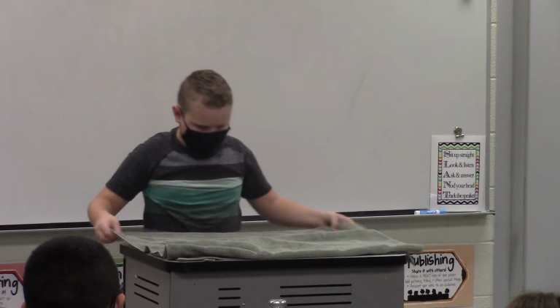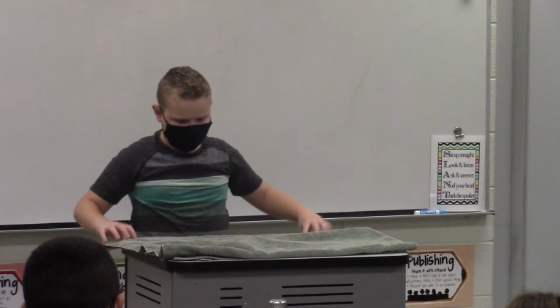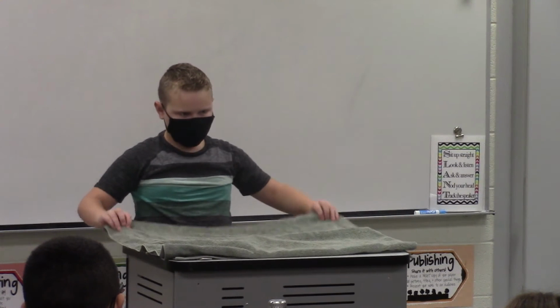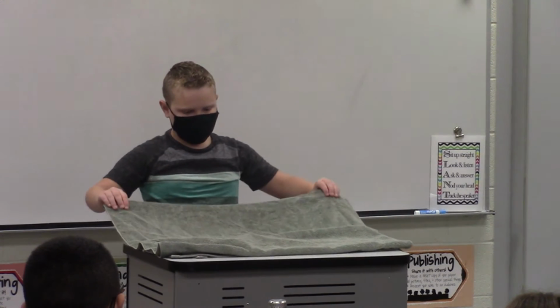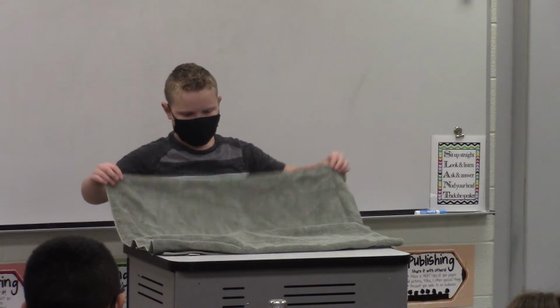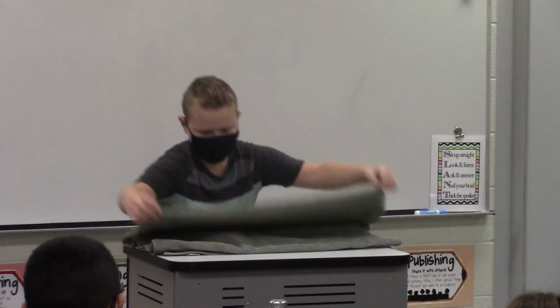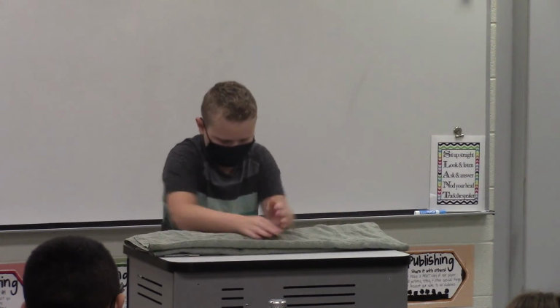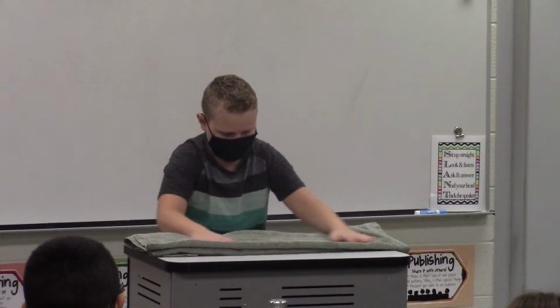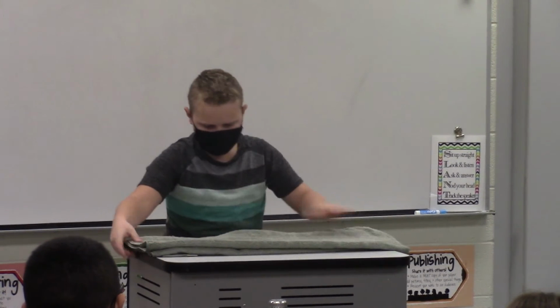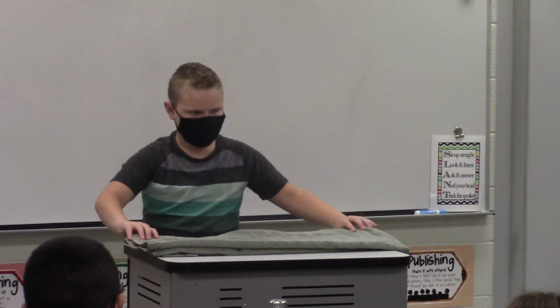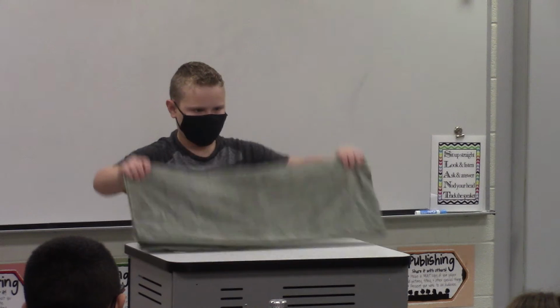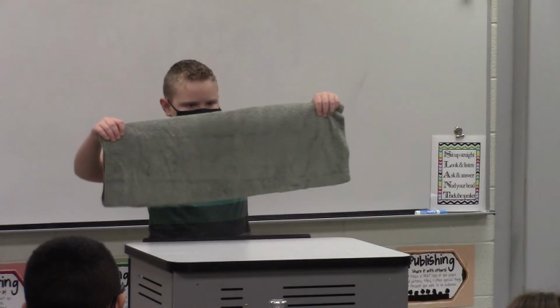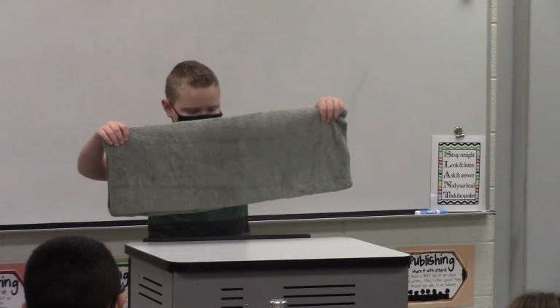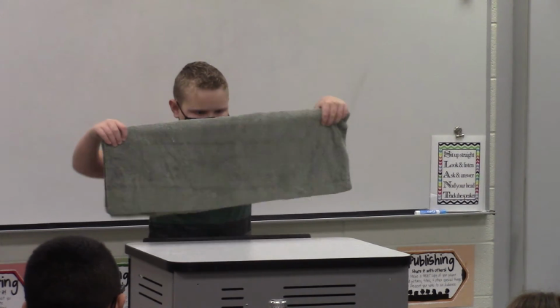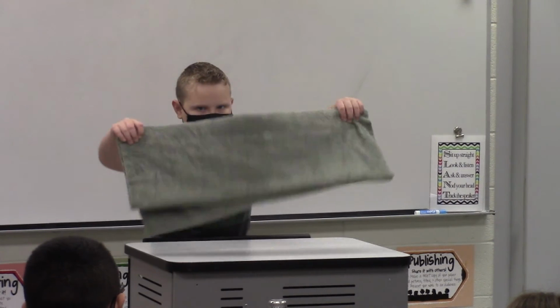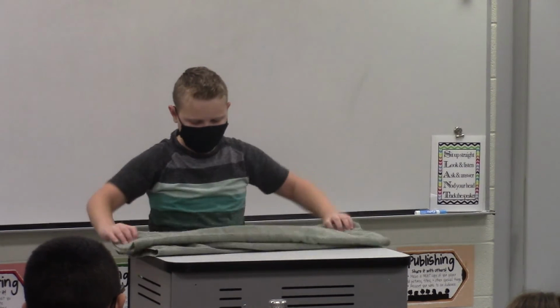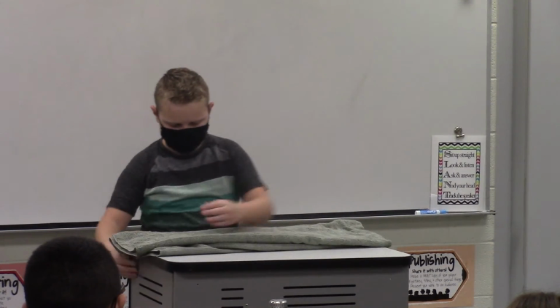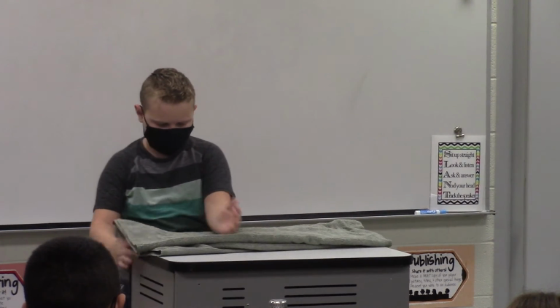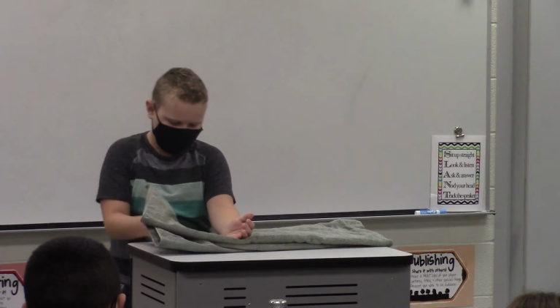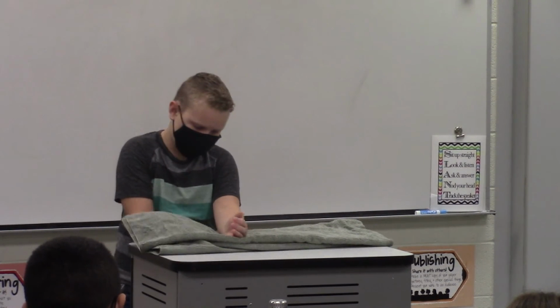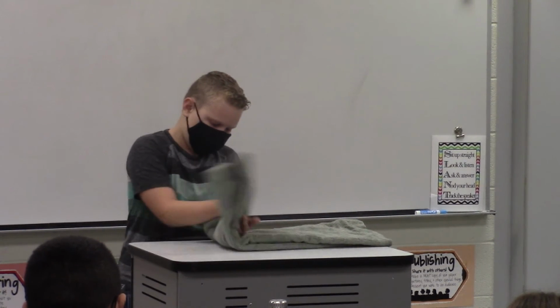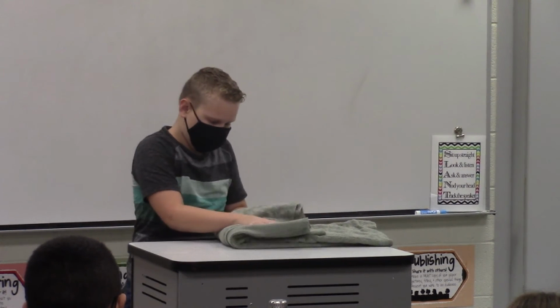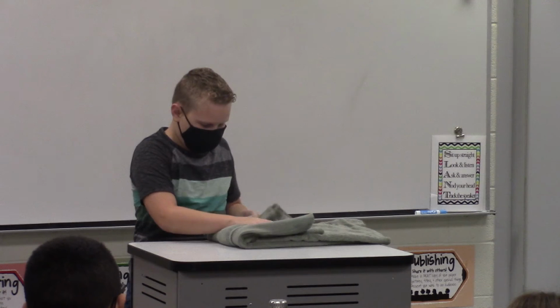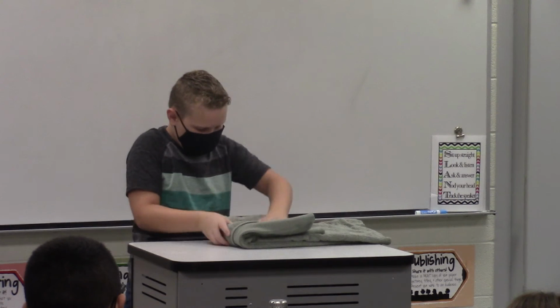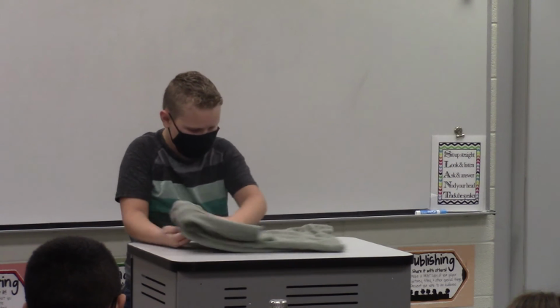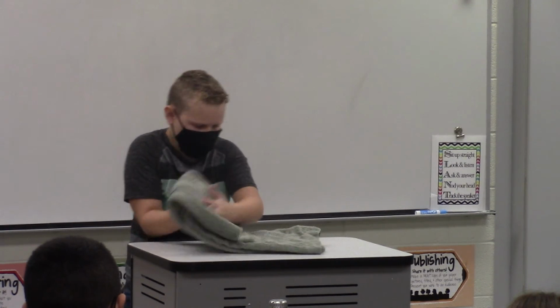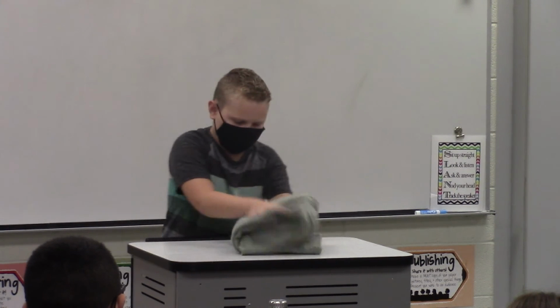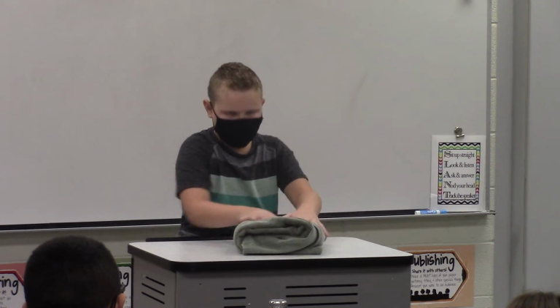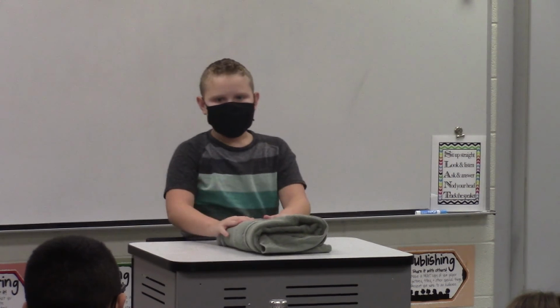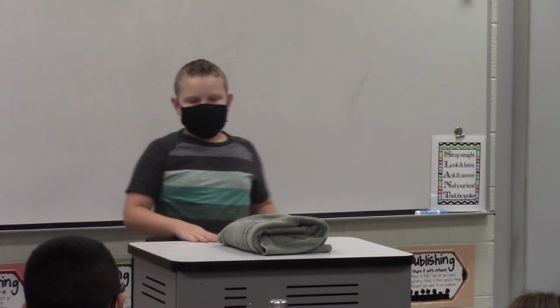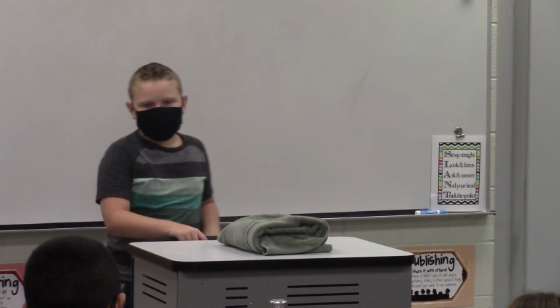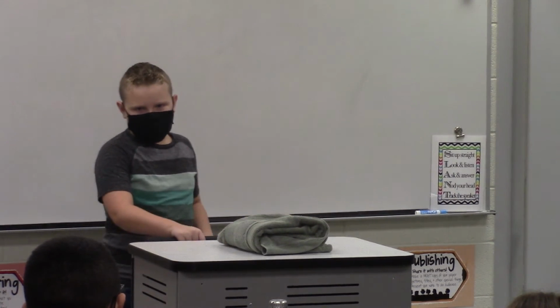And then you're just going to fold it one more time, and then it's a rectangle. And then what you're going to do after that is you're going to put your hand, fold it once, fold it one more time, and that is how the fold is done.